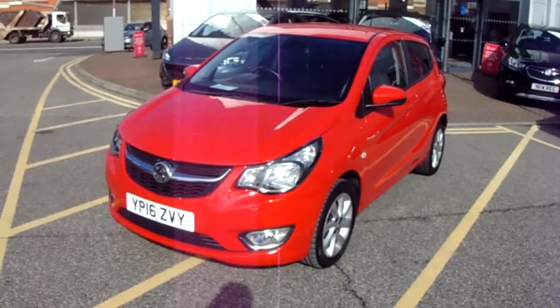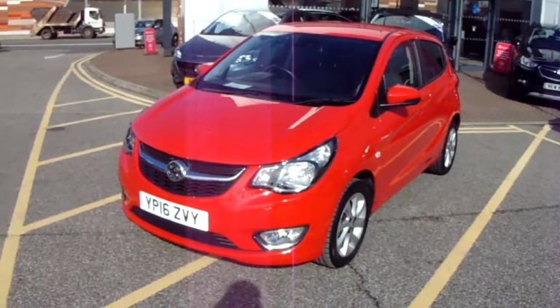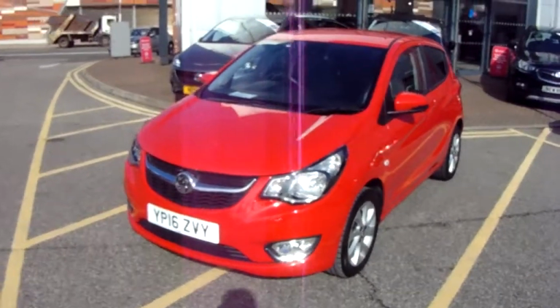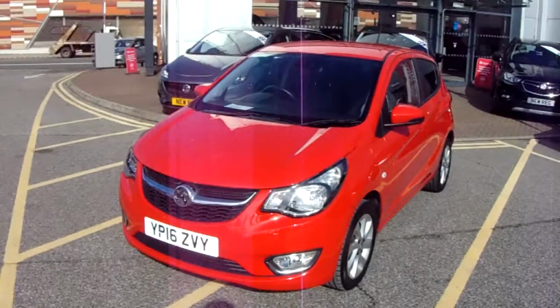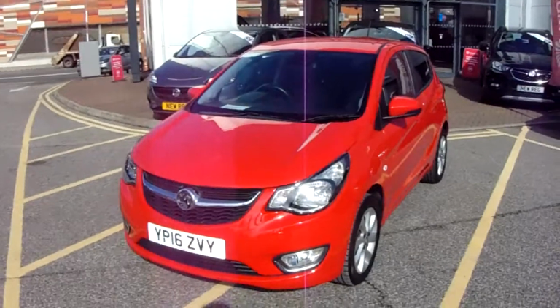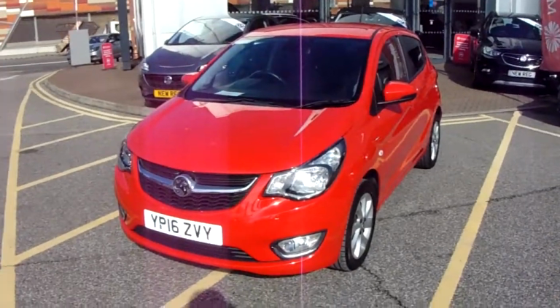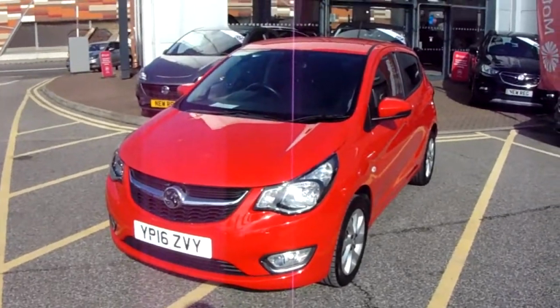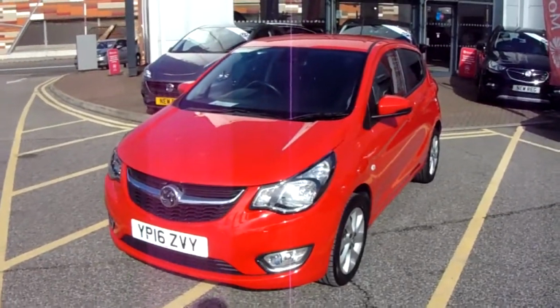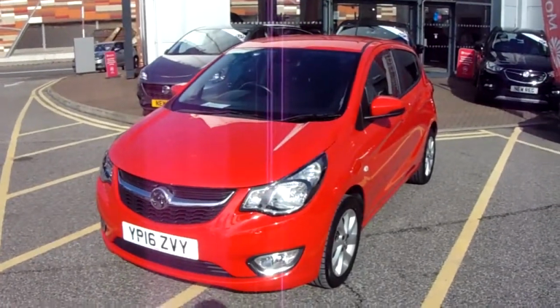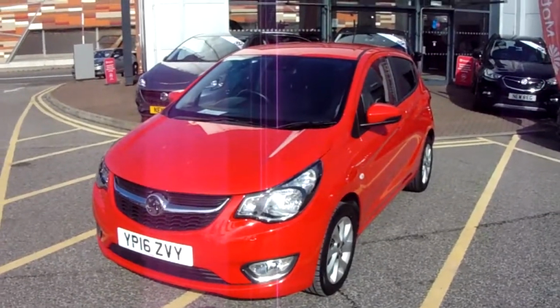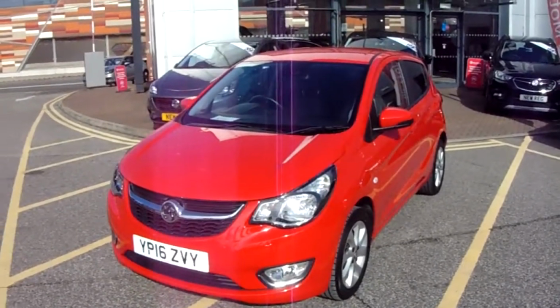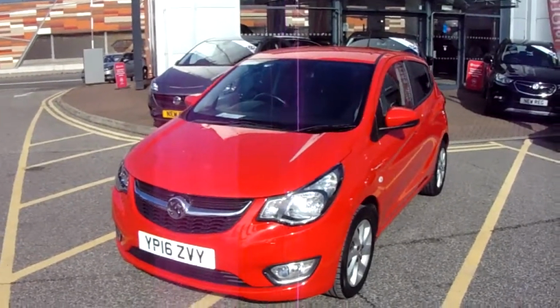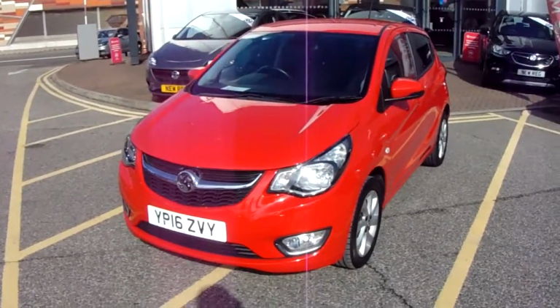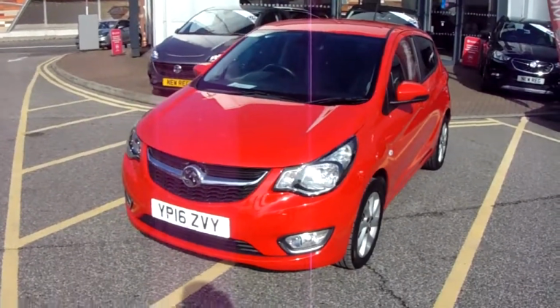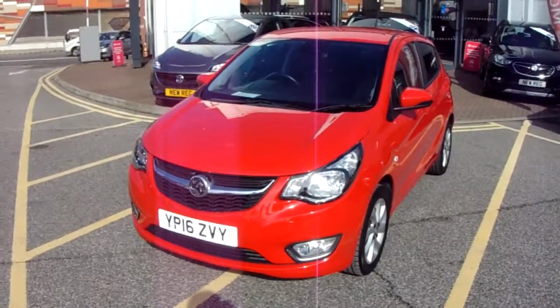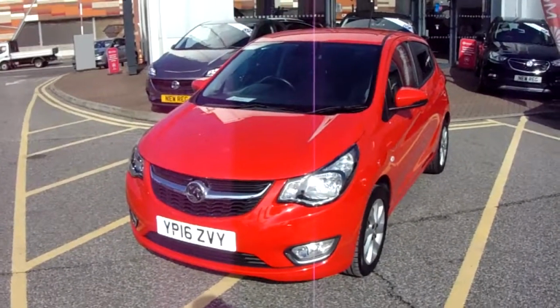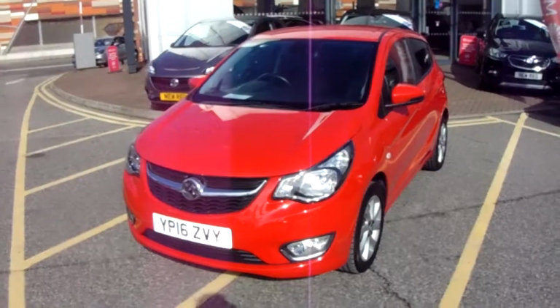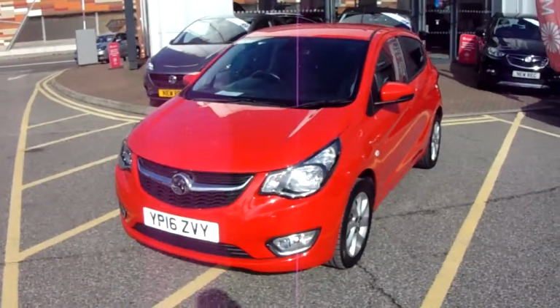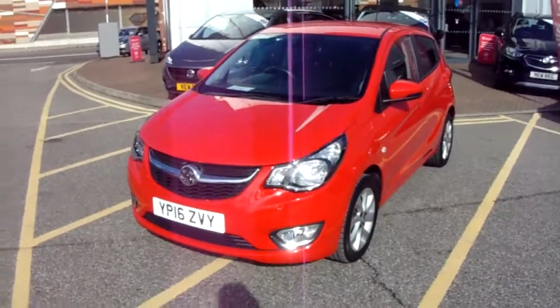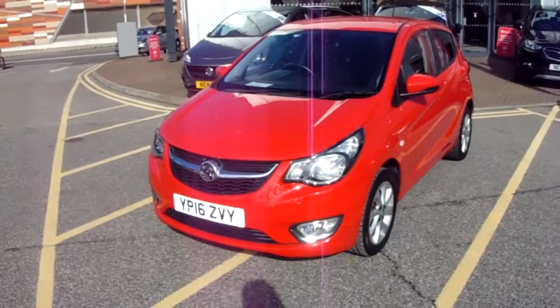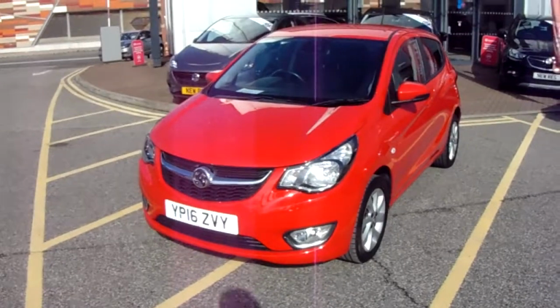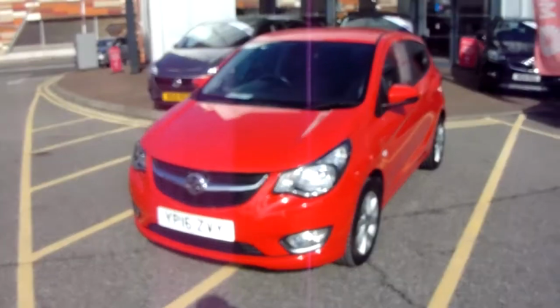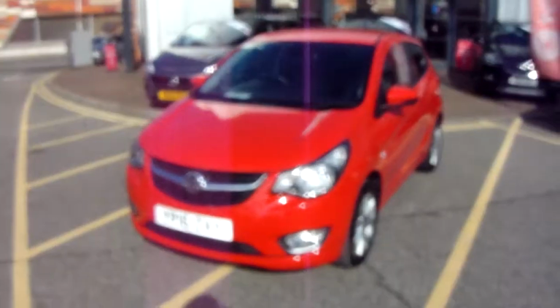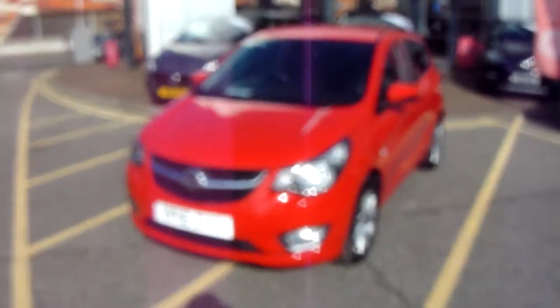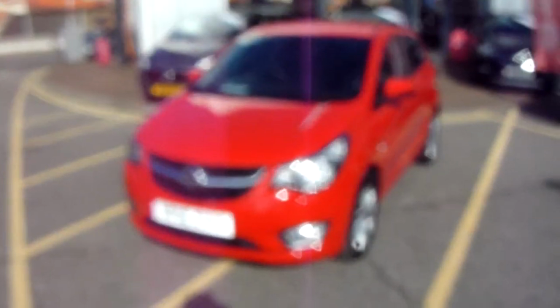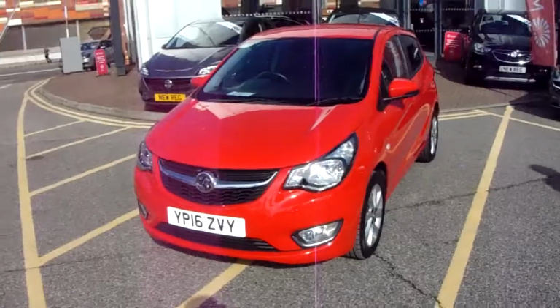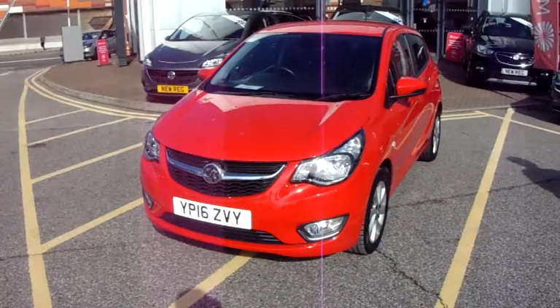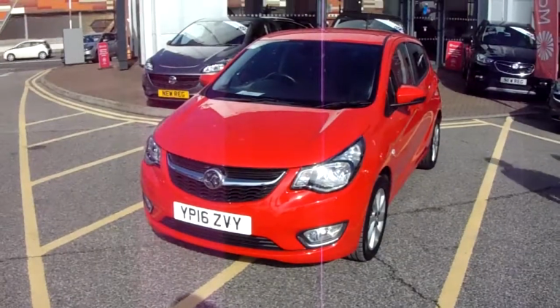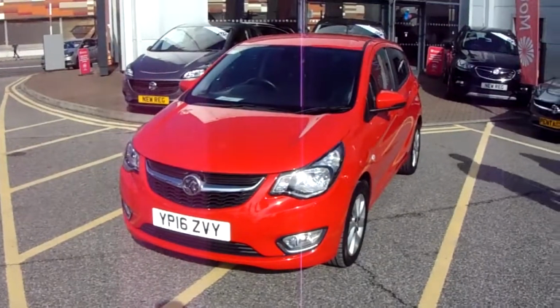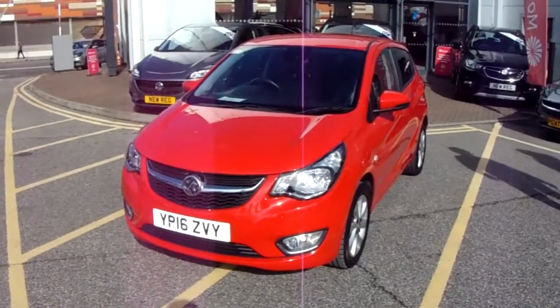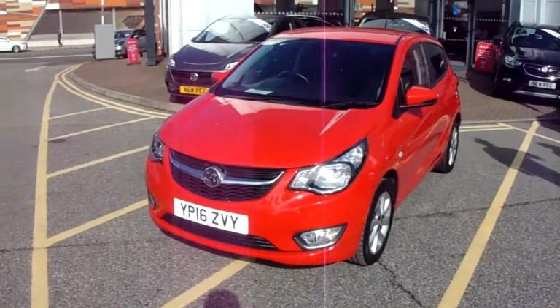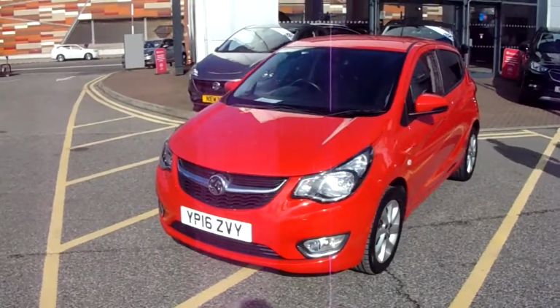This car has only had one previous owner and will come with our Network Q warranty. That's 12 months as standard, which includes 12 months roadside assistance and full mileage and HPI checks, just for your peace of mind.